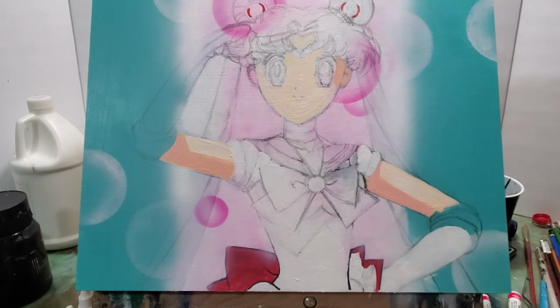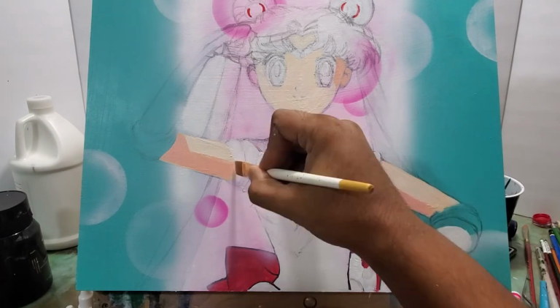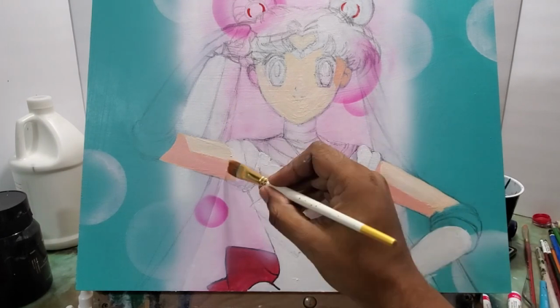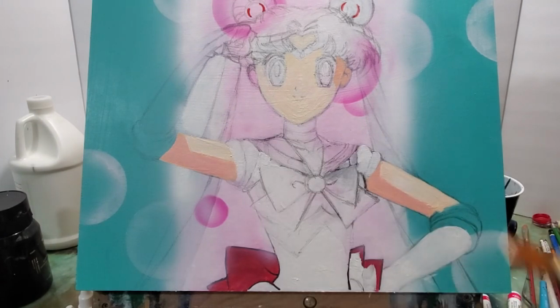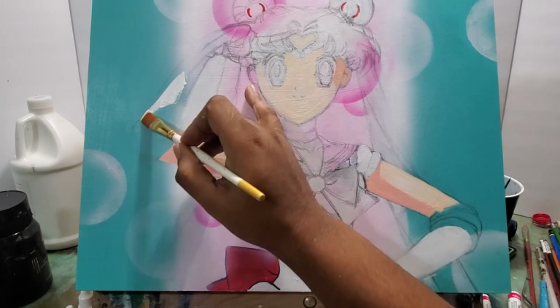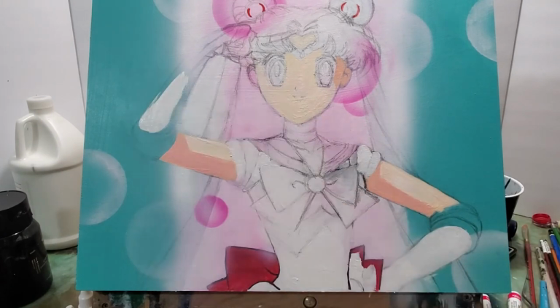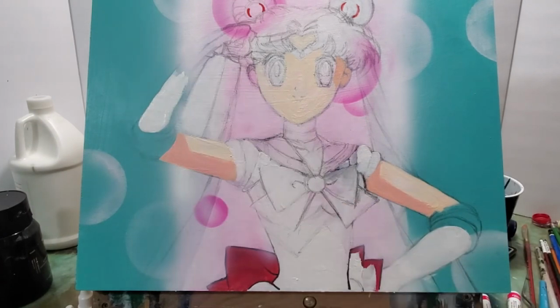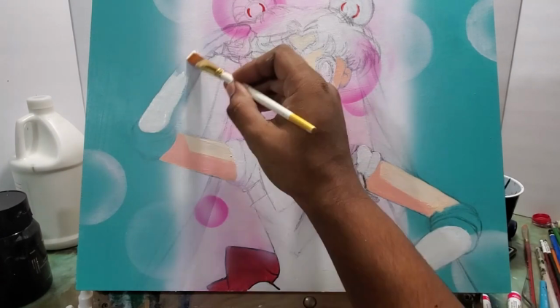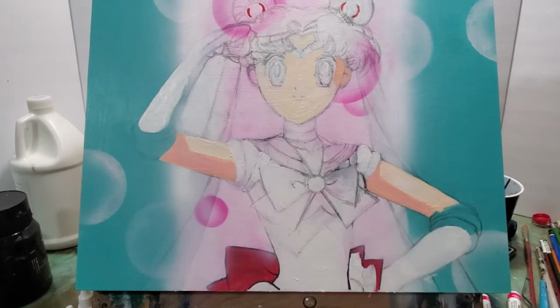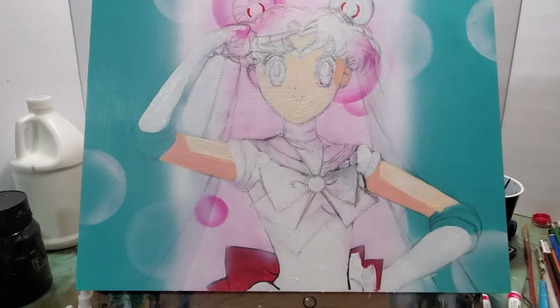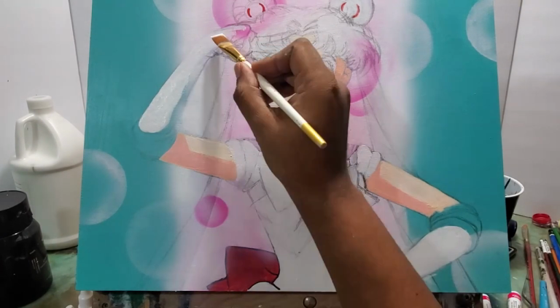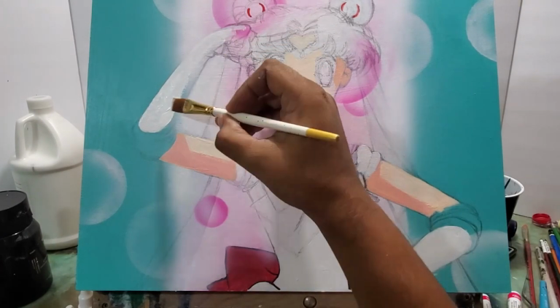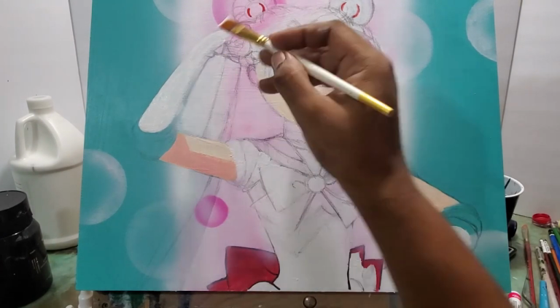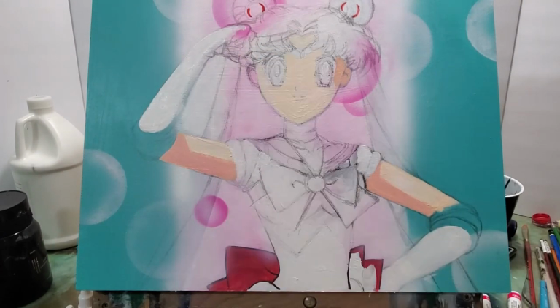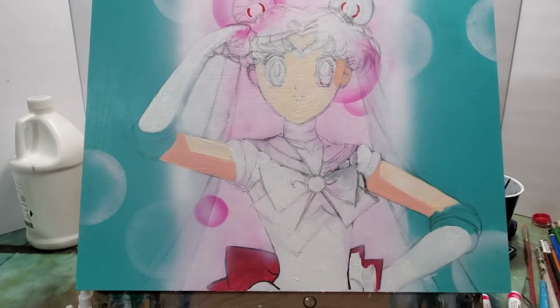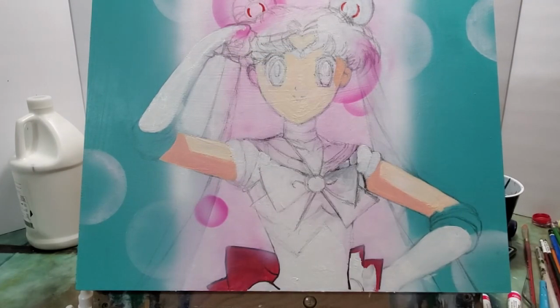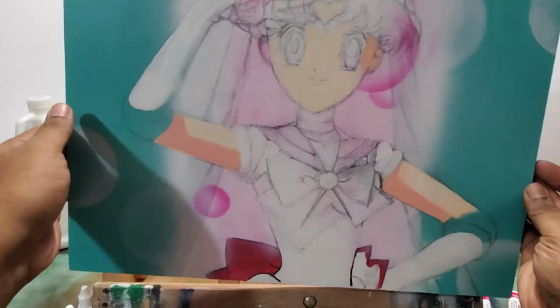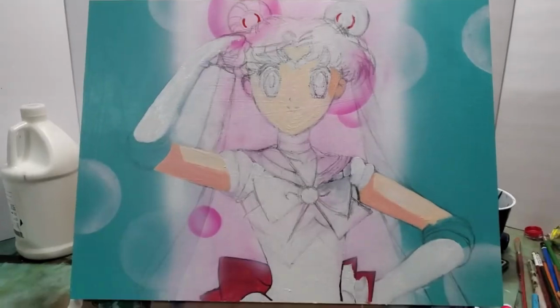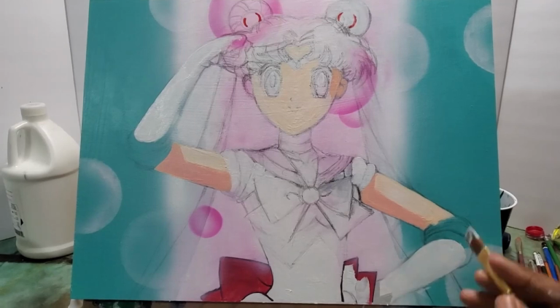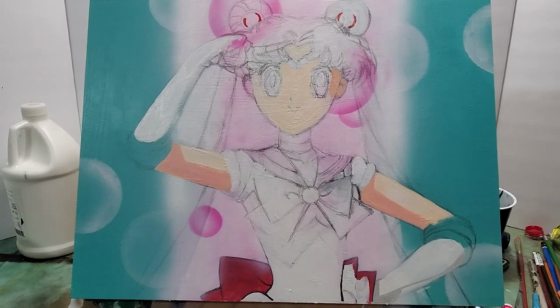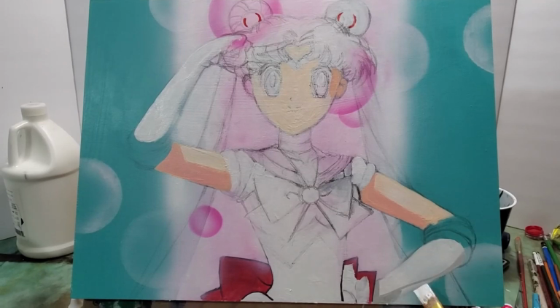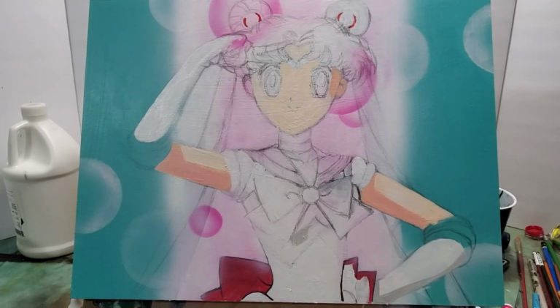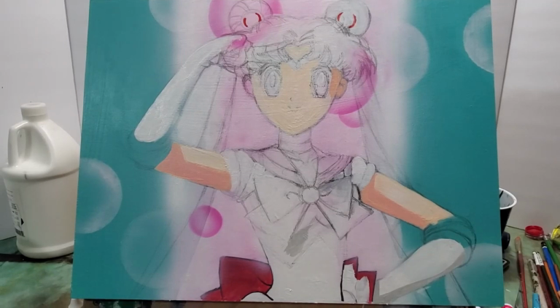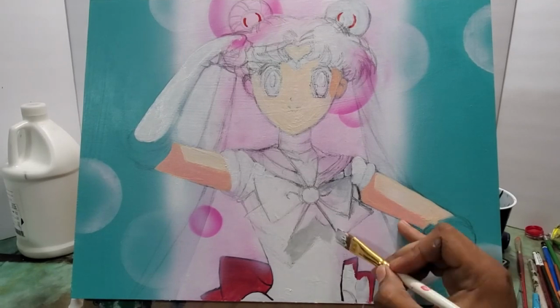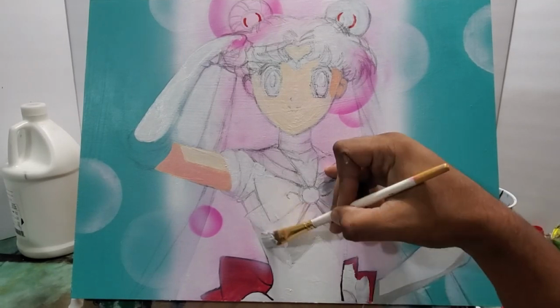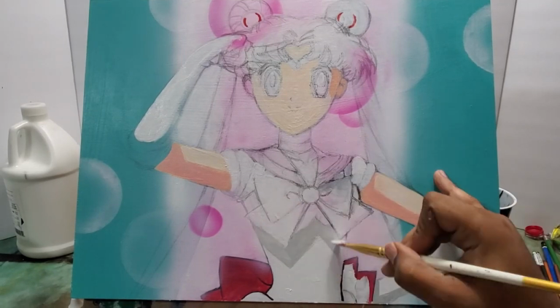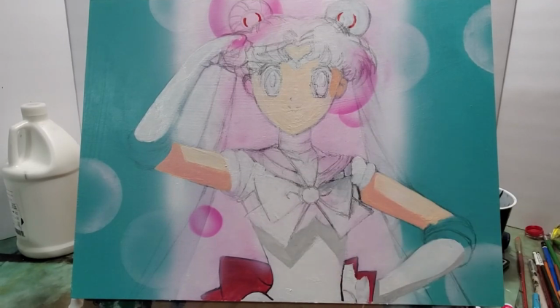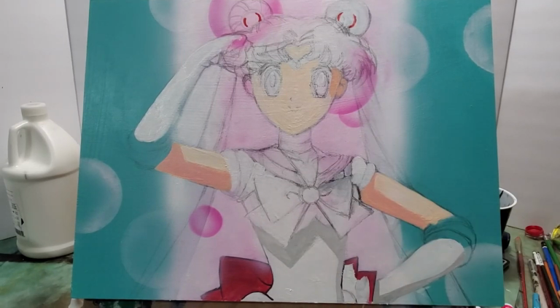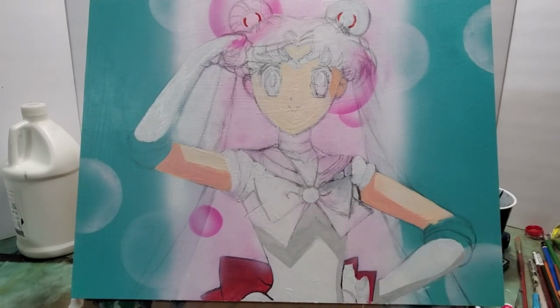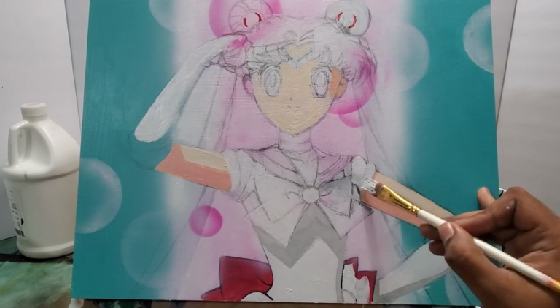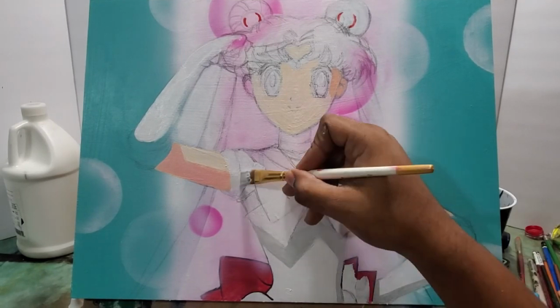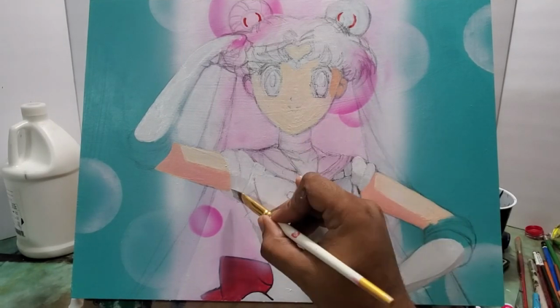I'm using different skin tones here for the shadow and the actual skin itself that's seen in the light.